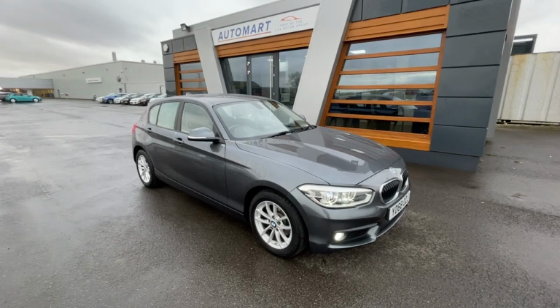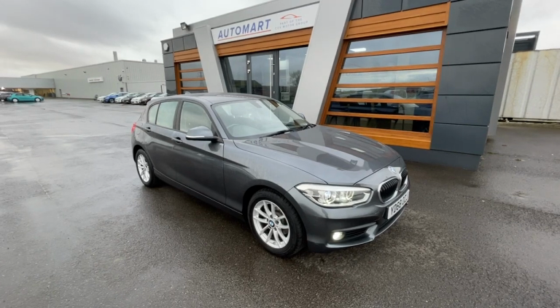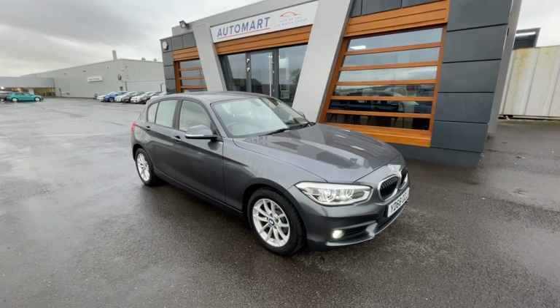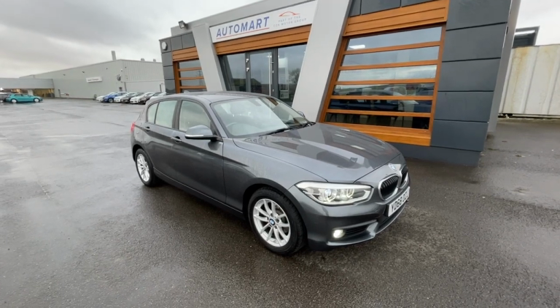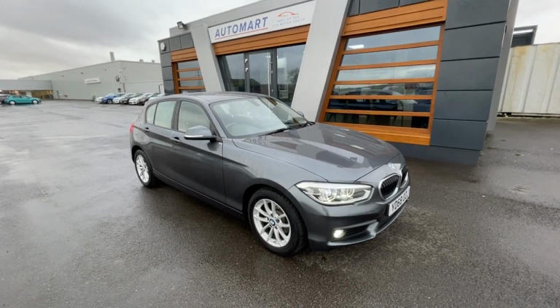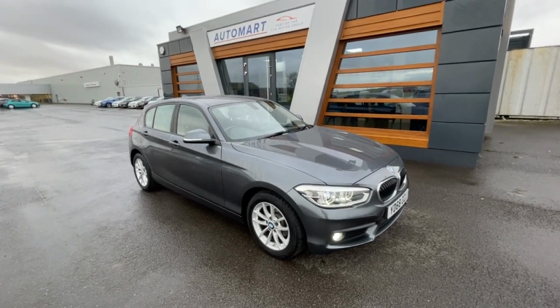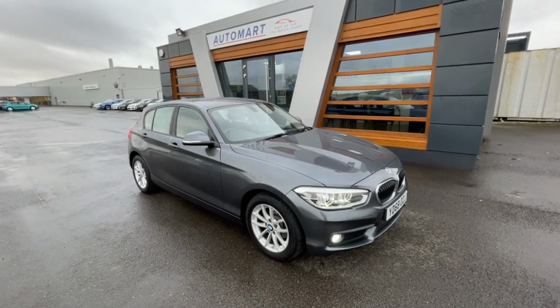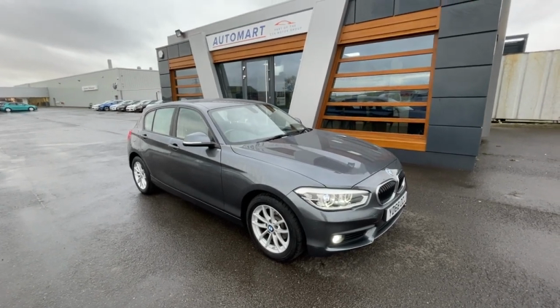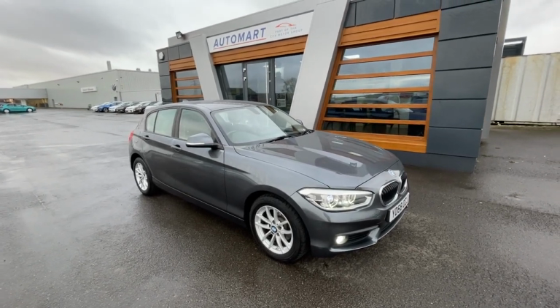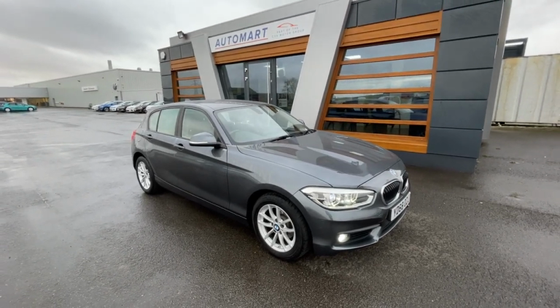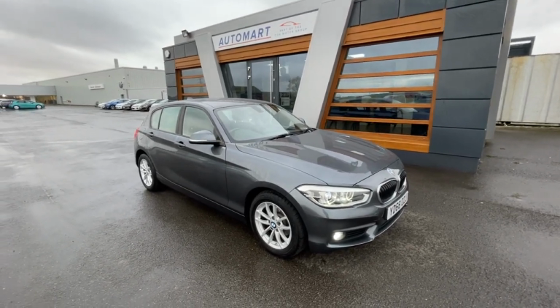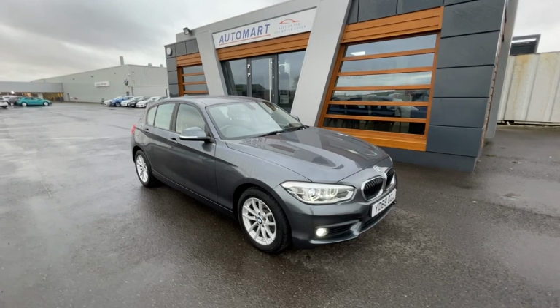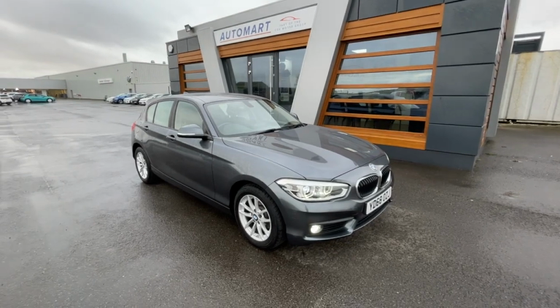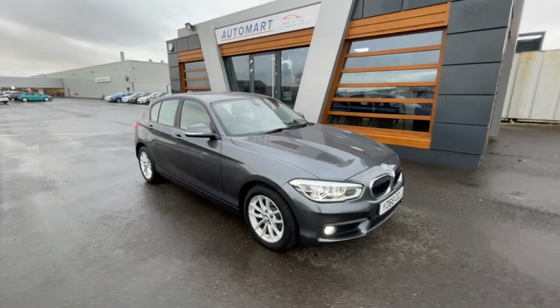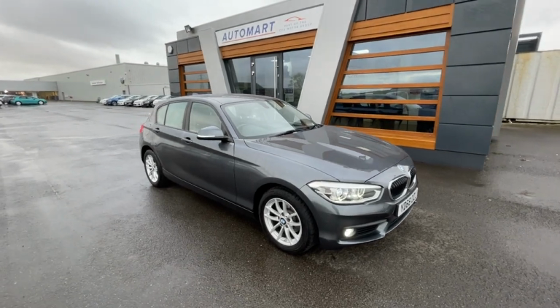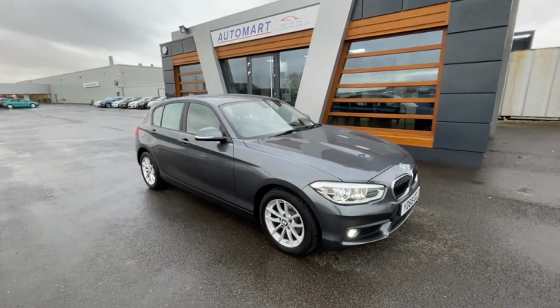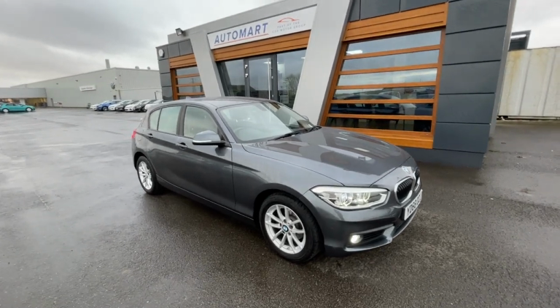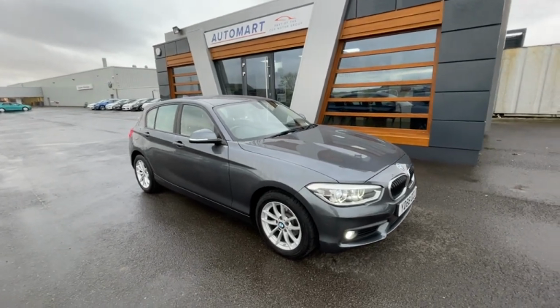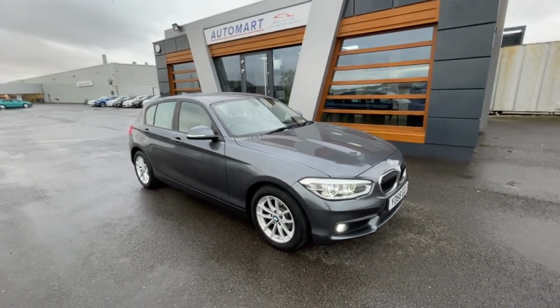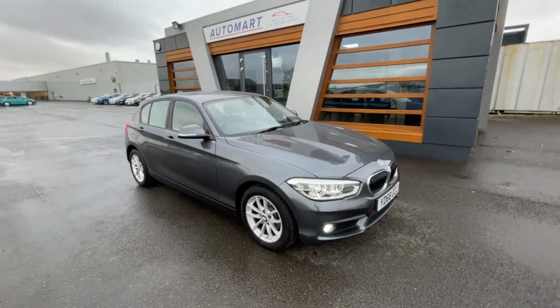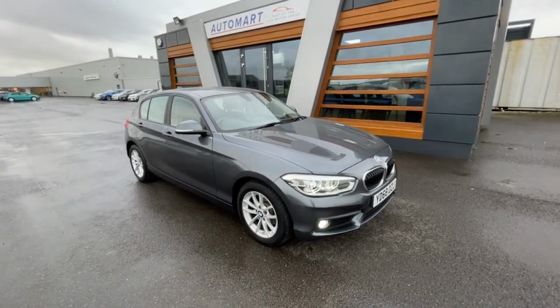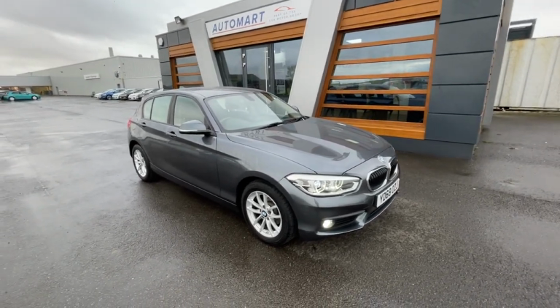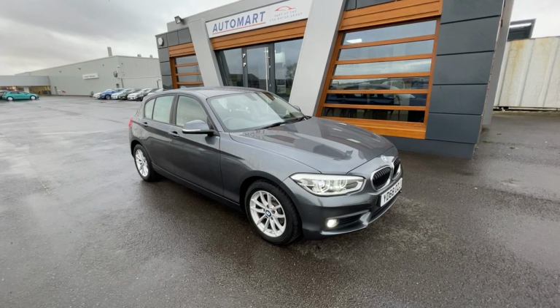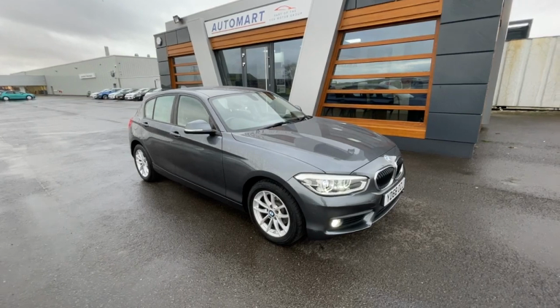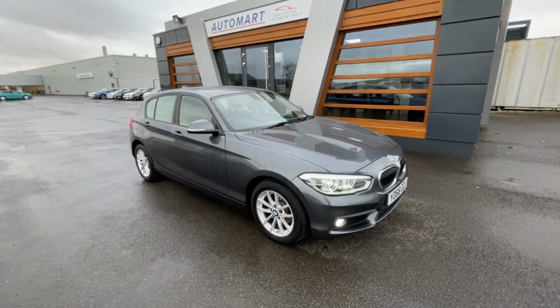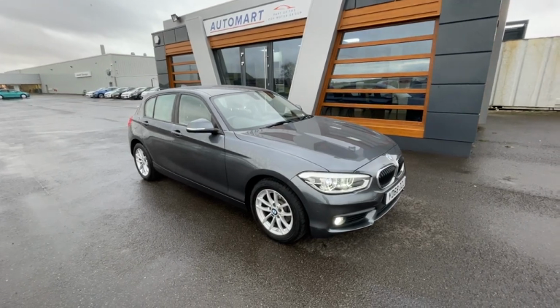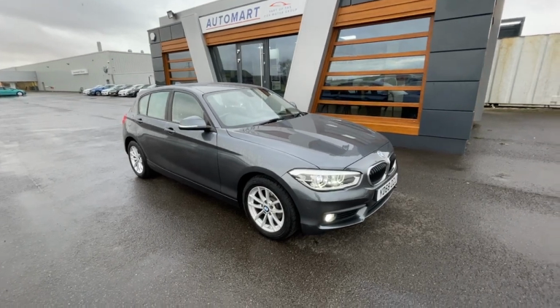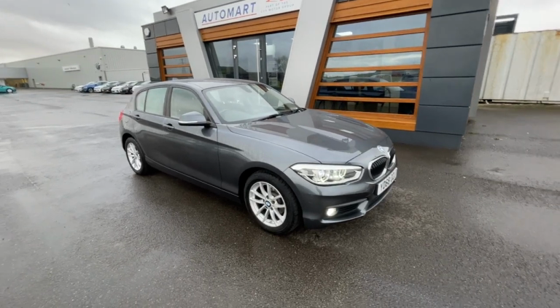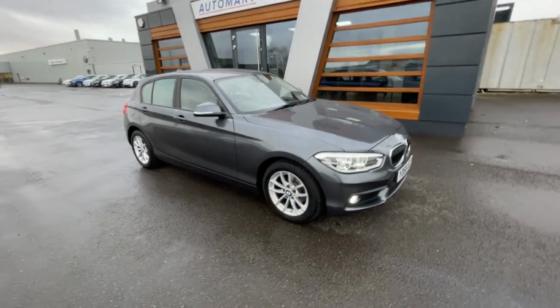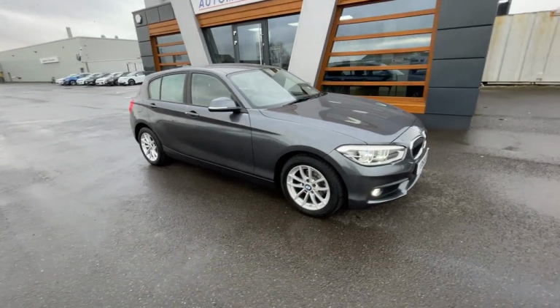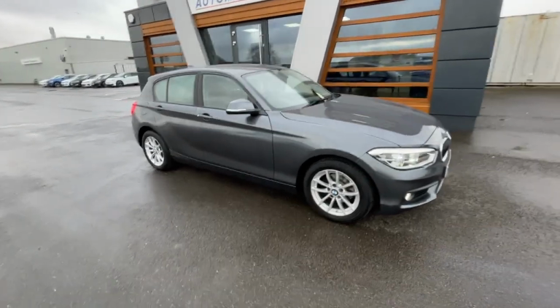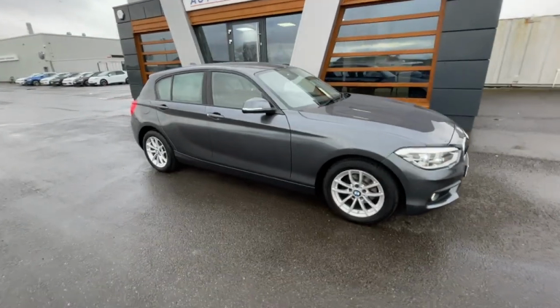Hello guys, it's Abel from Arkansas. We've got this 2018 mineral grey metallic BMW 1 Series, it's a 1.5 litre 116D SE Business. It's gone out at 43,074 miles and it's a diesel manual with a full dealership service history.